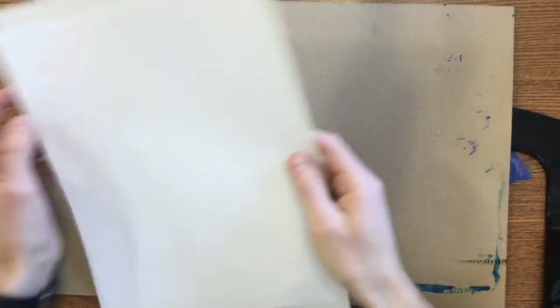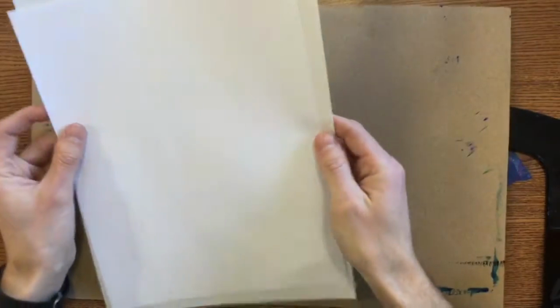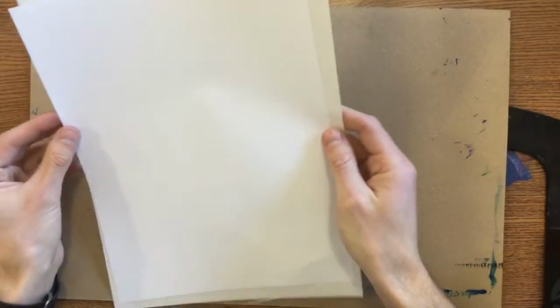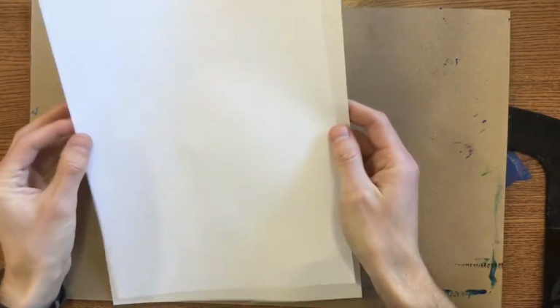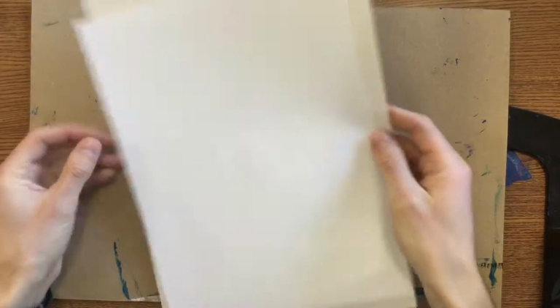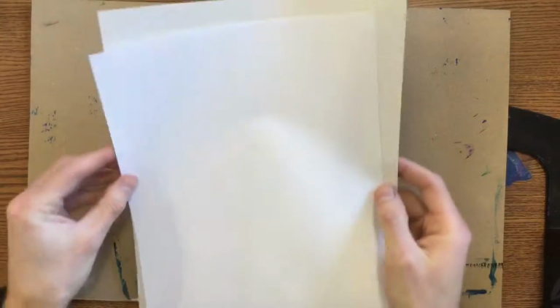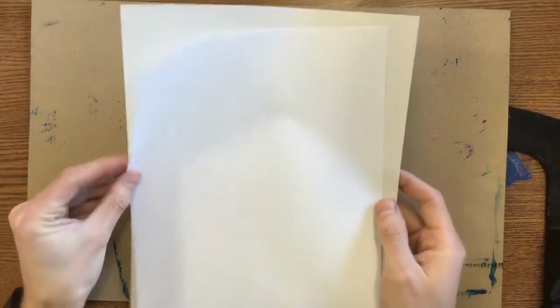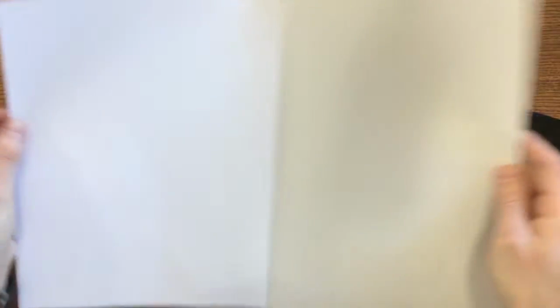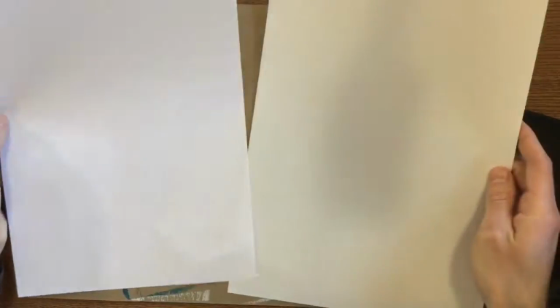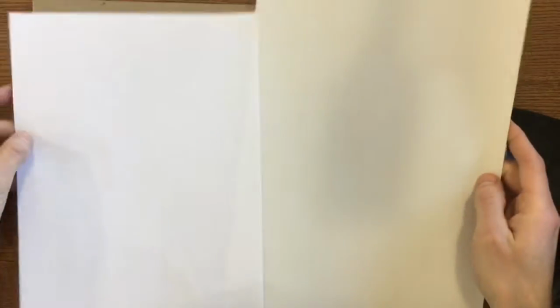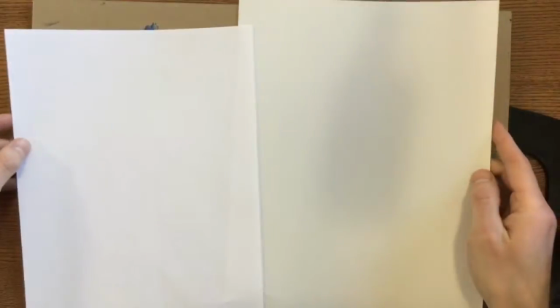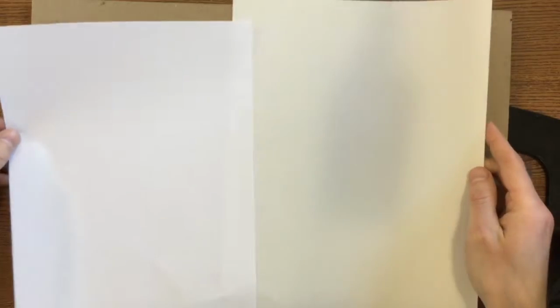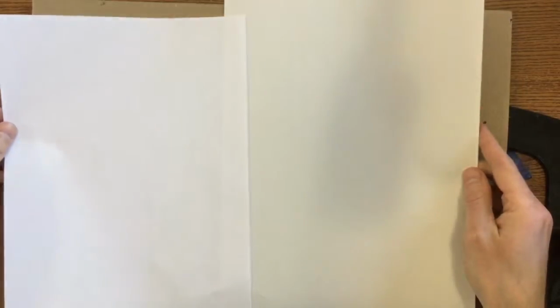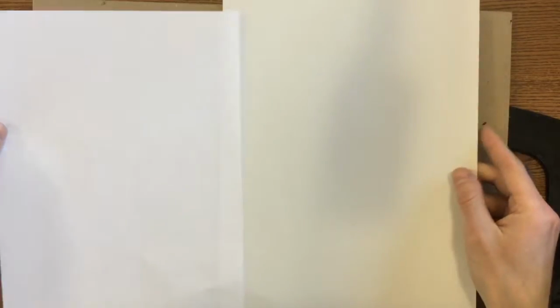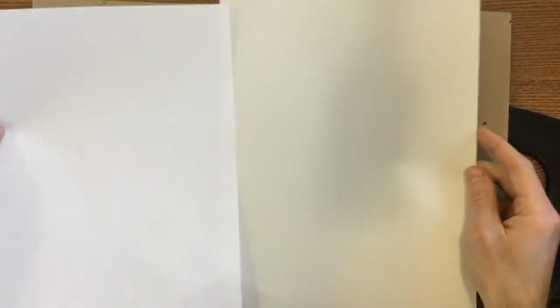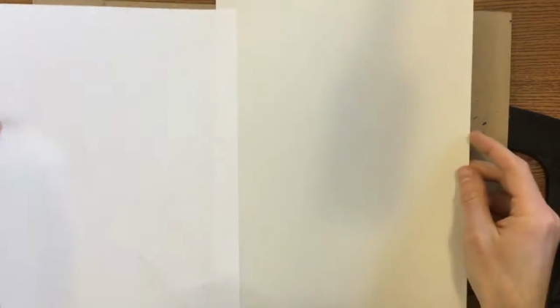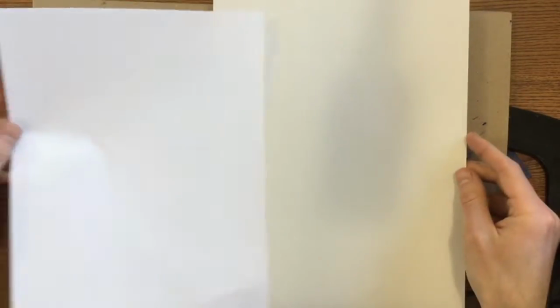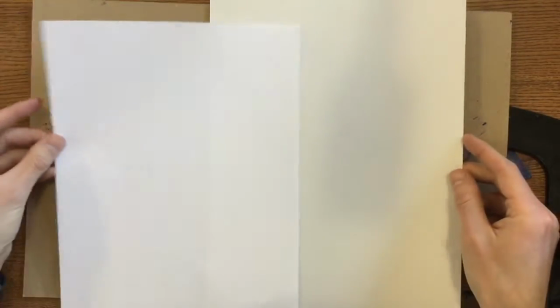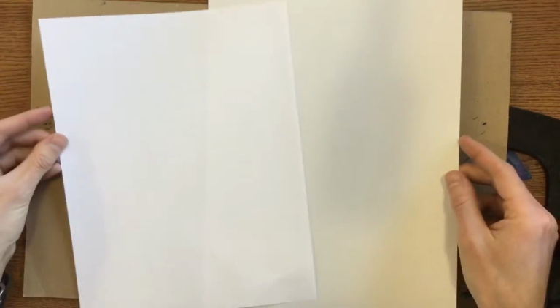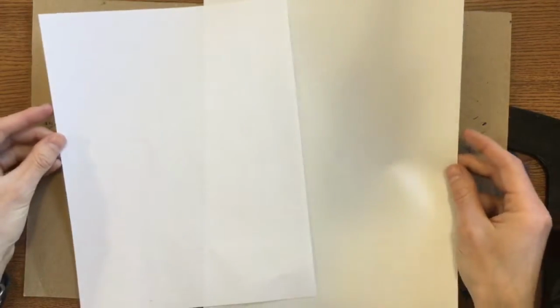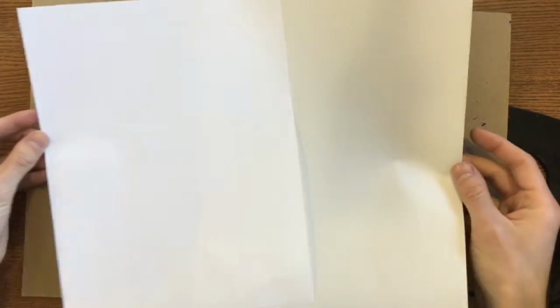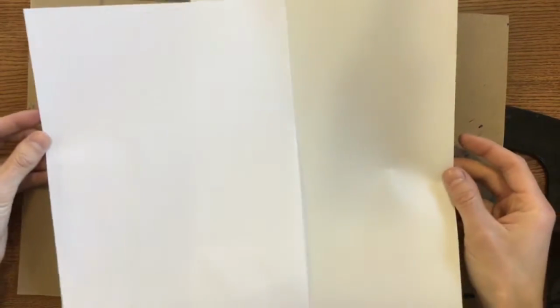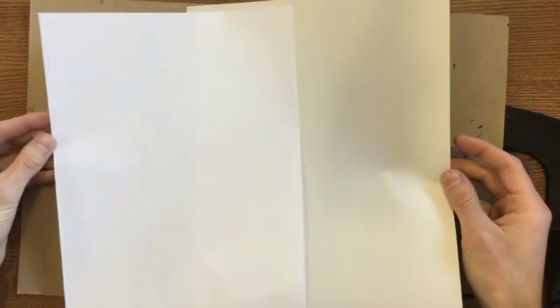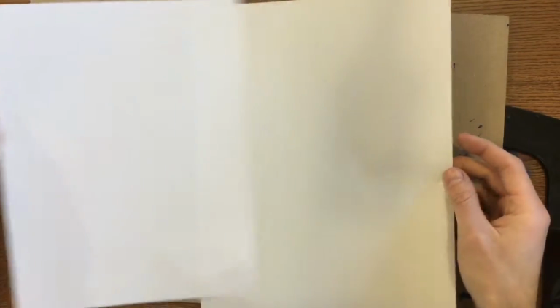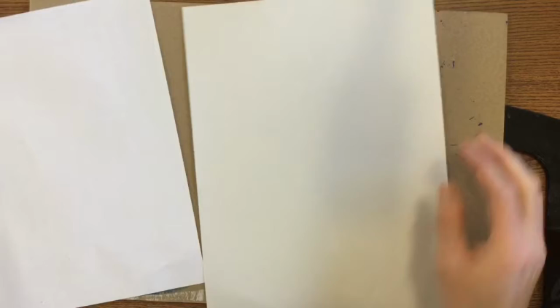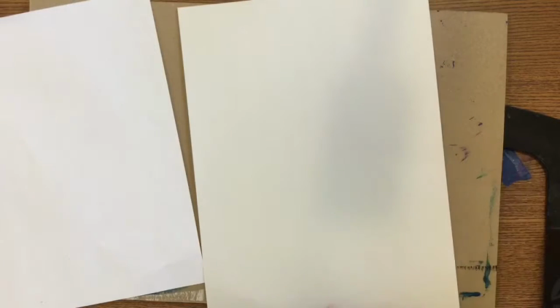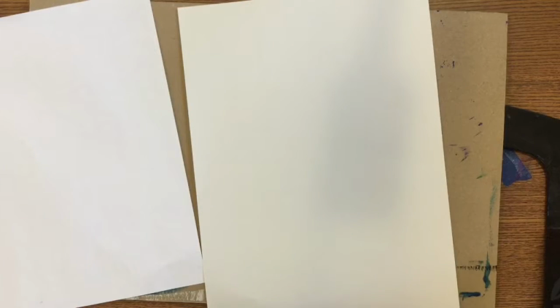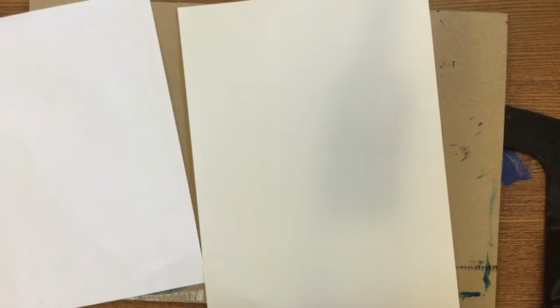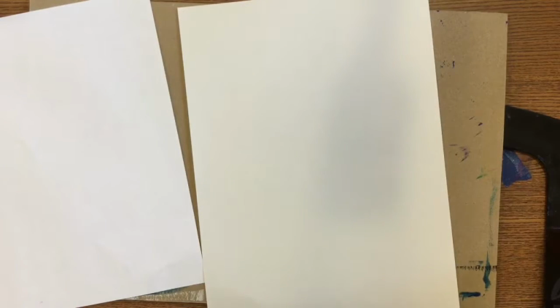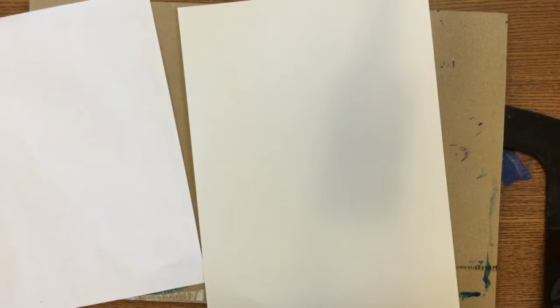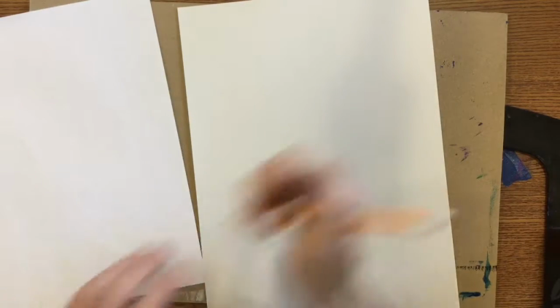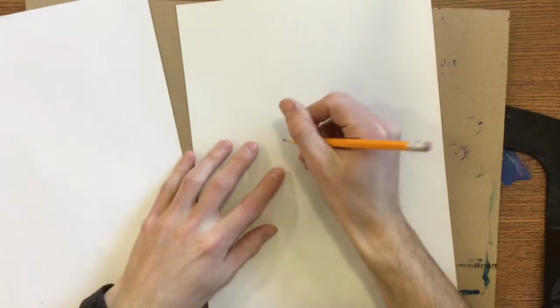Hey guys, today you're going to get two sheets of white paper off of the front table. You're going to see that one of the white sheets of paper is just a little bit bigger than the other. That's the one that you need to put your name on the back of.